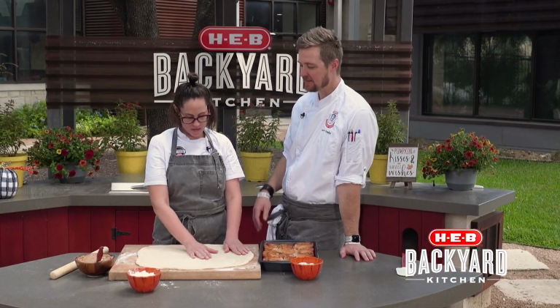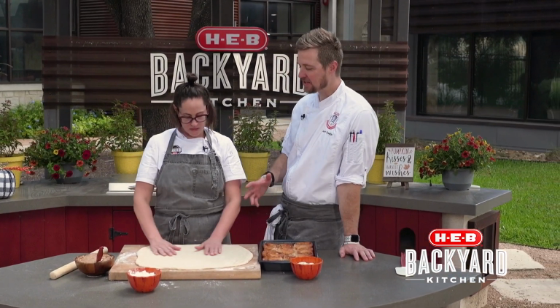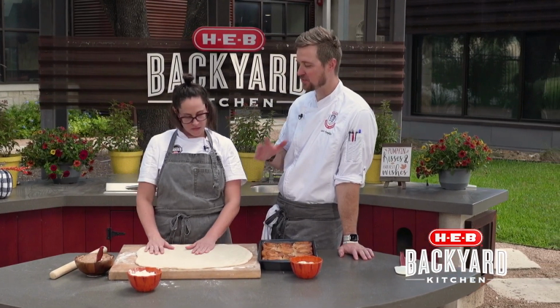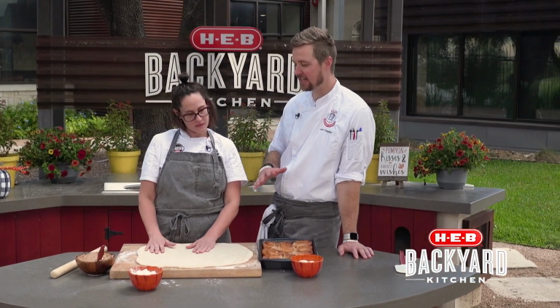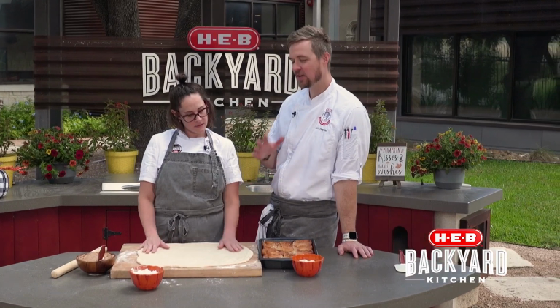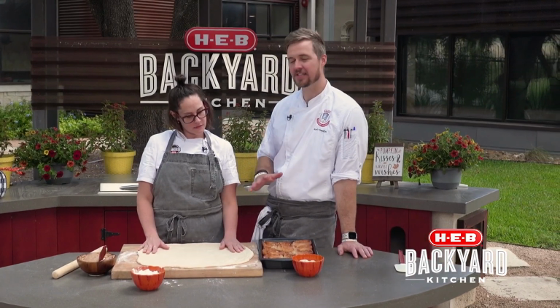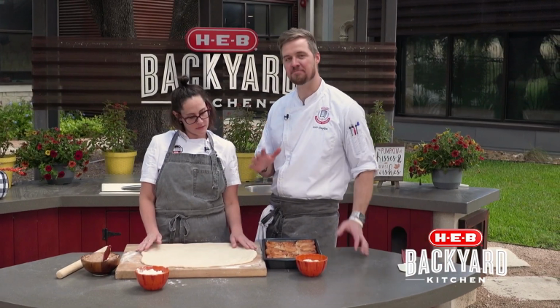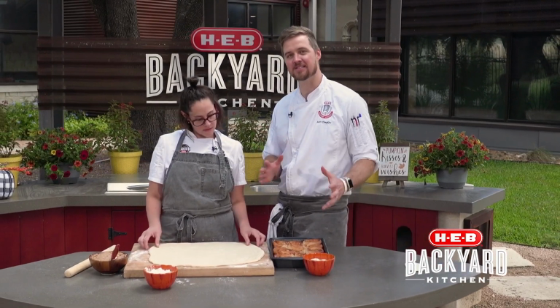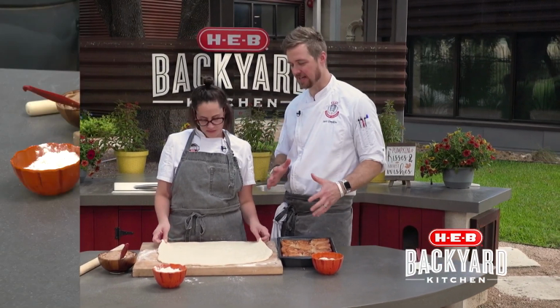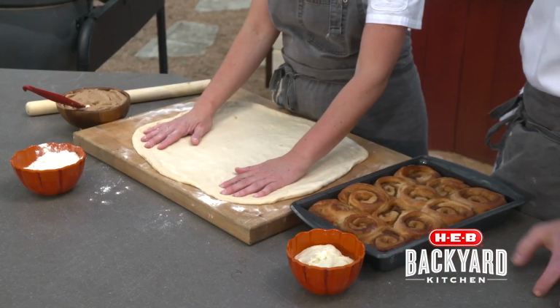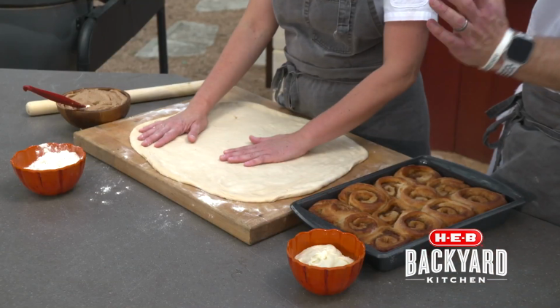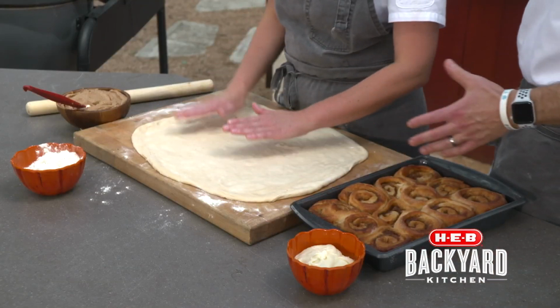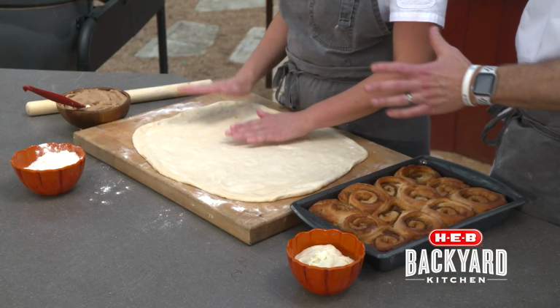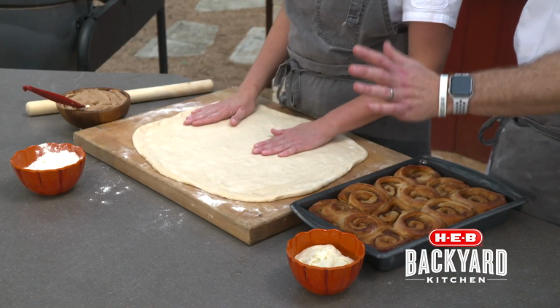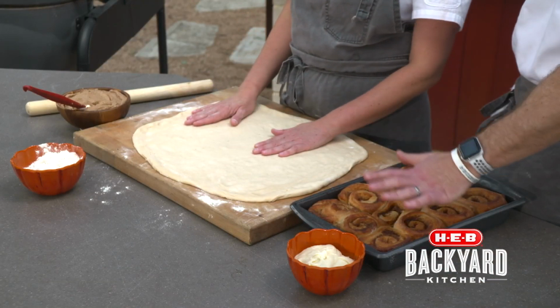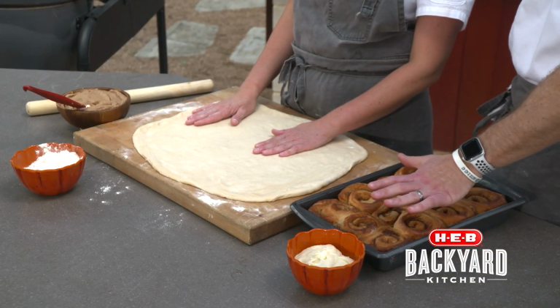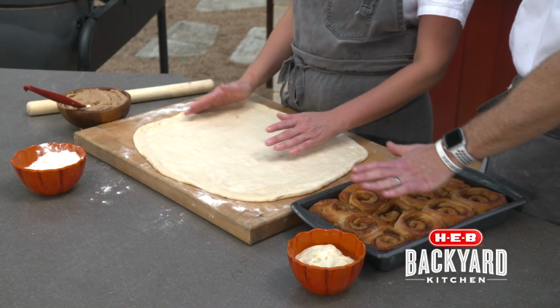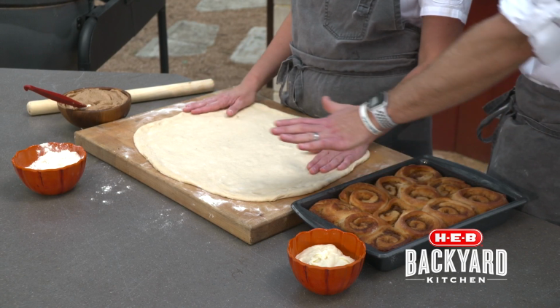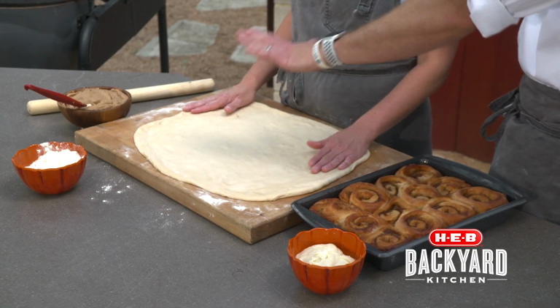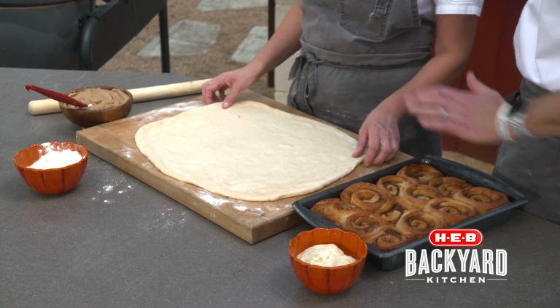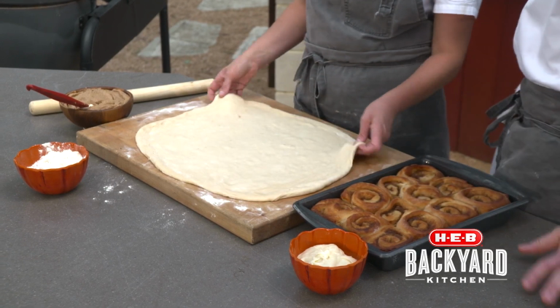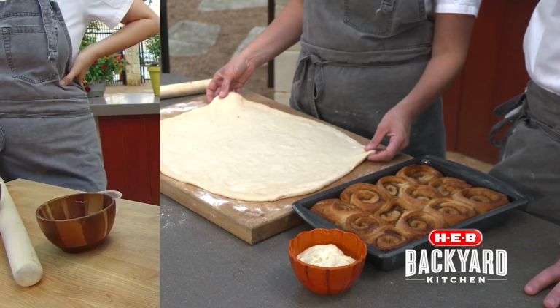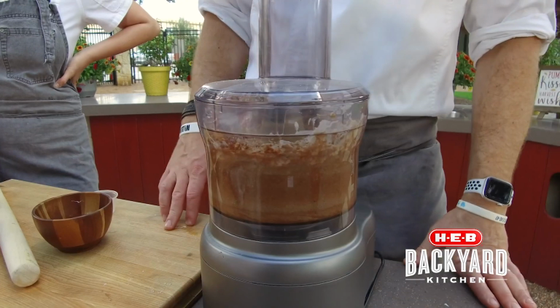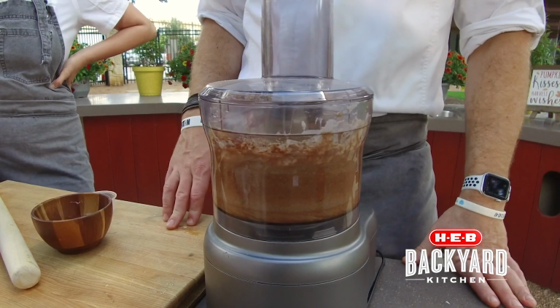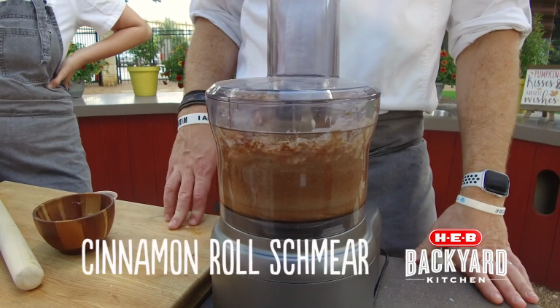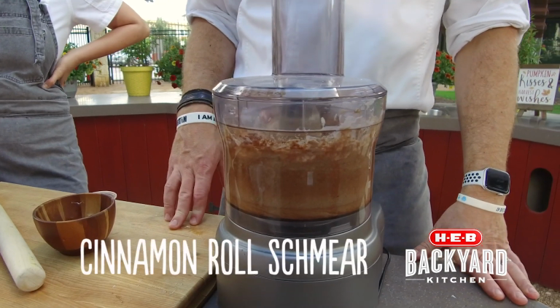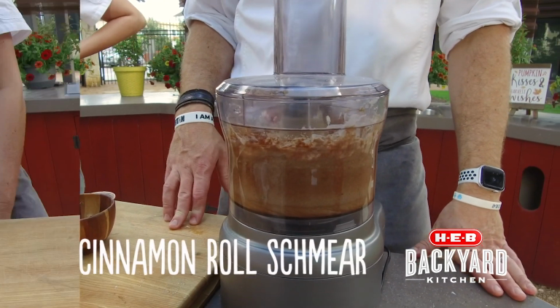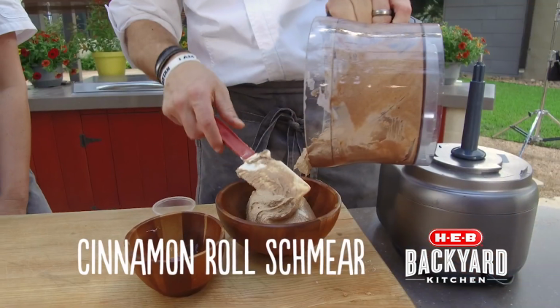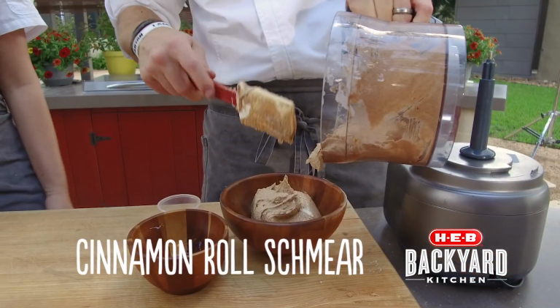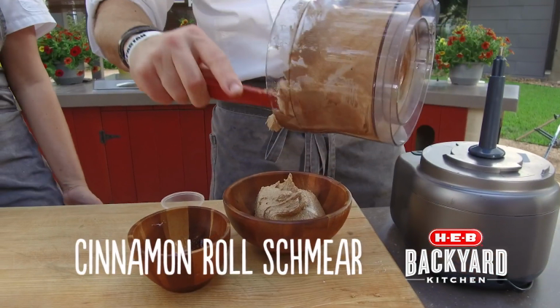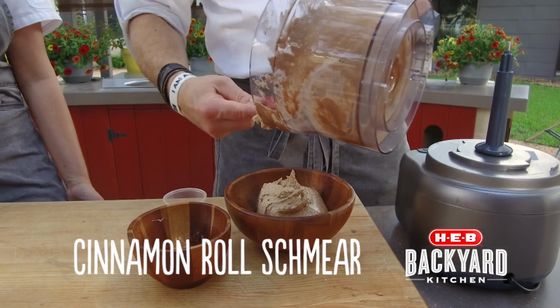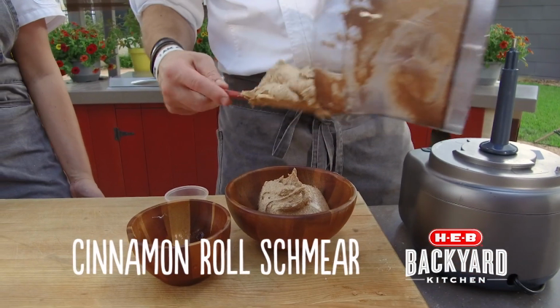But also it's really quintessential baking season, right? So we're doing something really, really cool. I see some pre-baked cinnamon rolls. I see a beautiful dough. What are we making here, Chef? We are making the perfect cinnamon roll schmear.